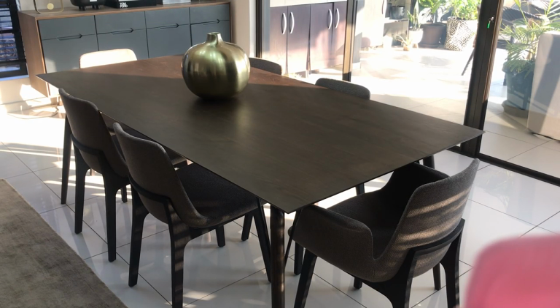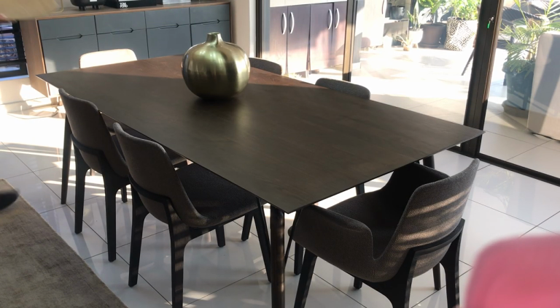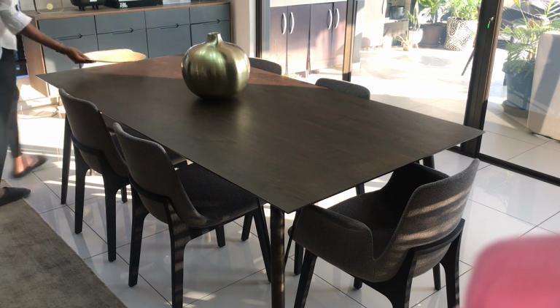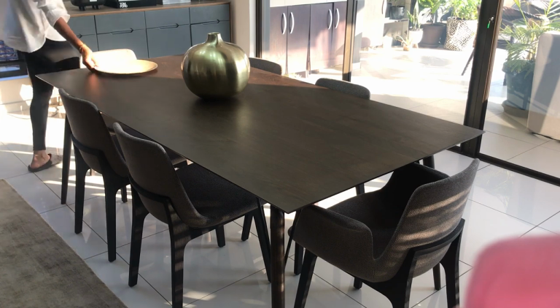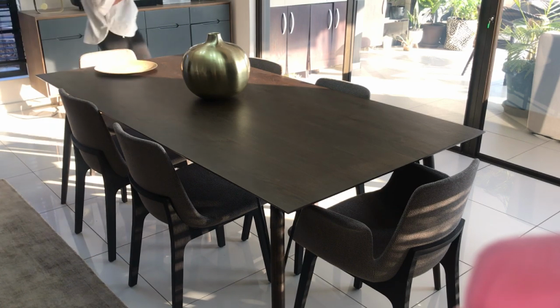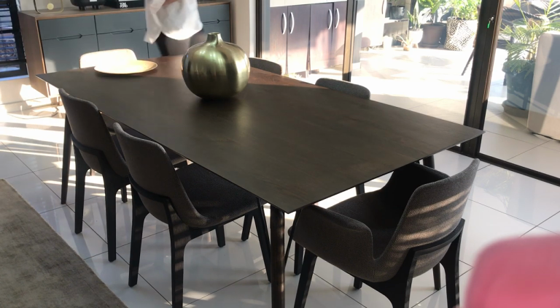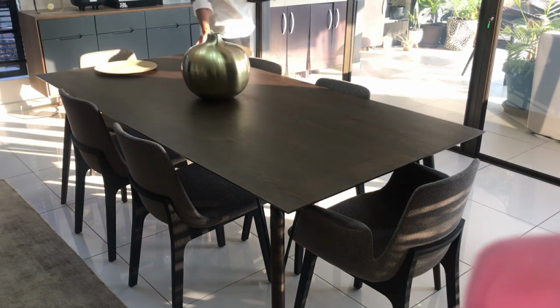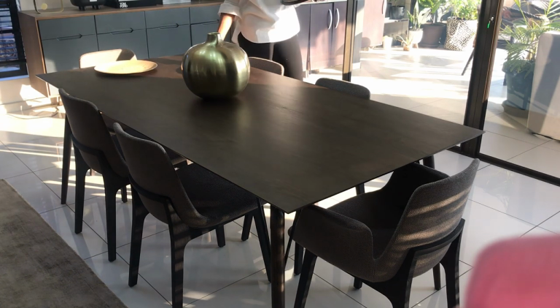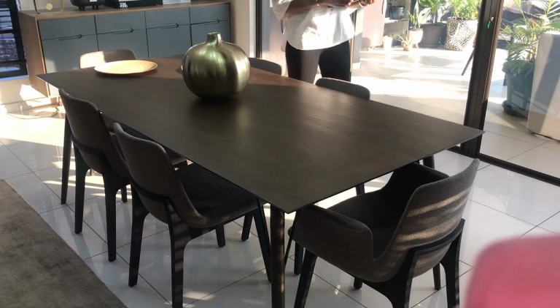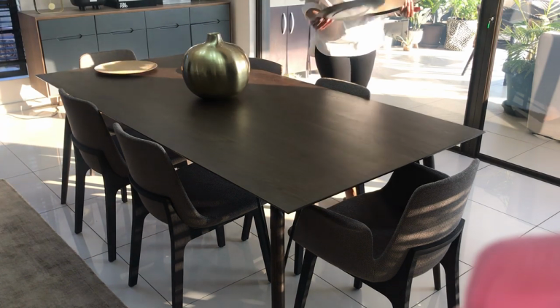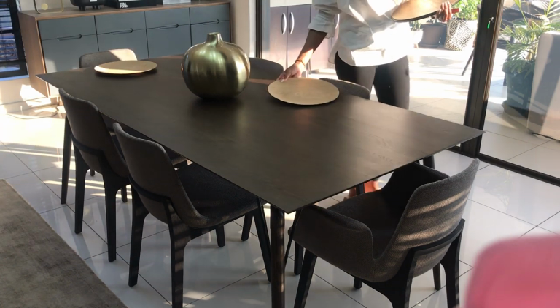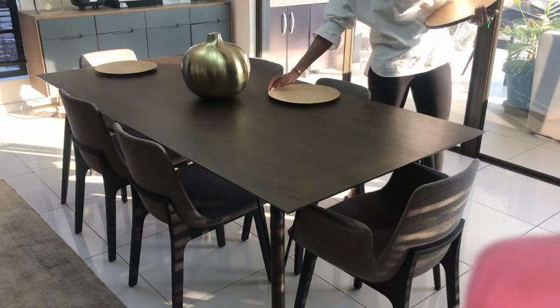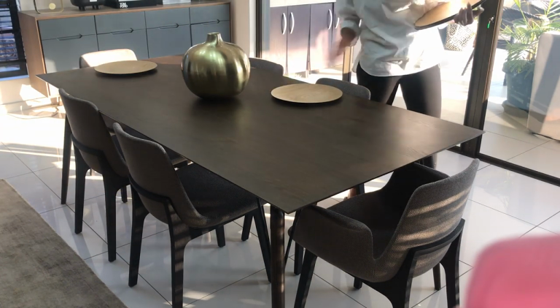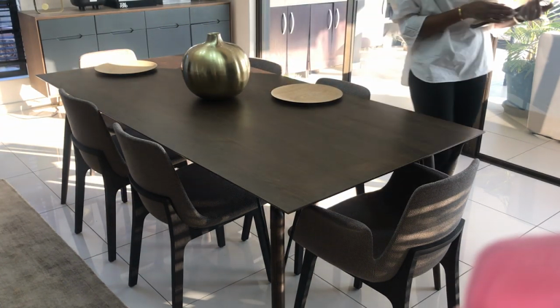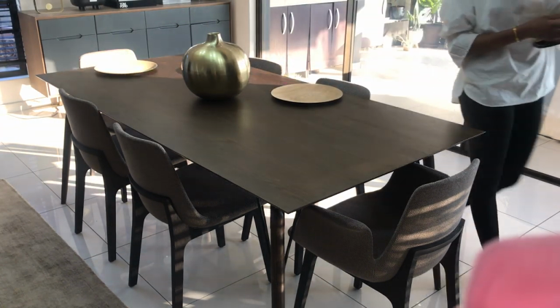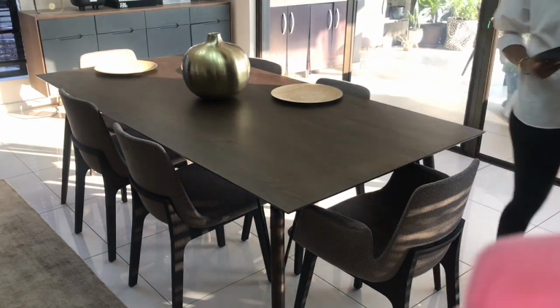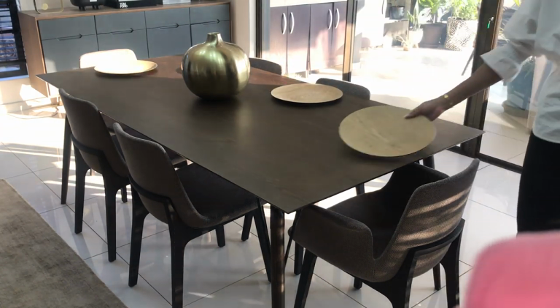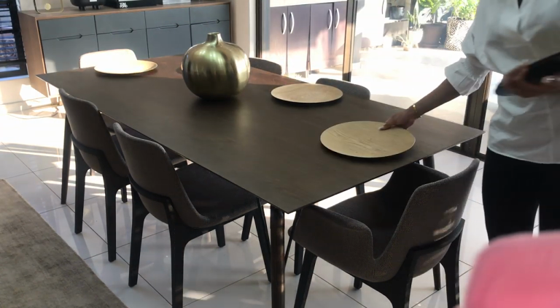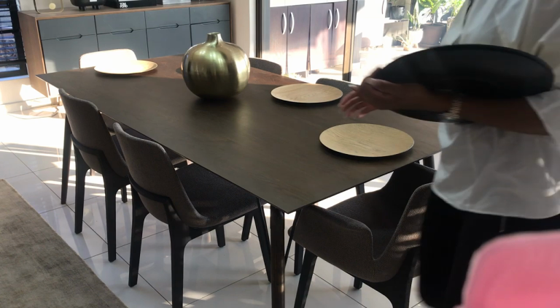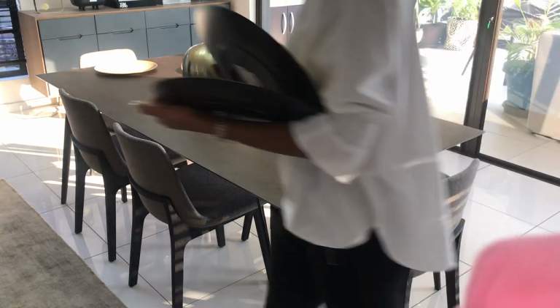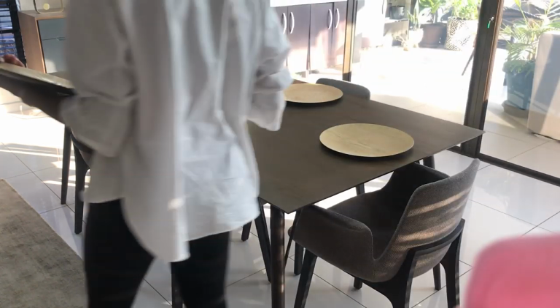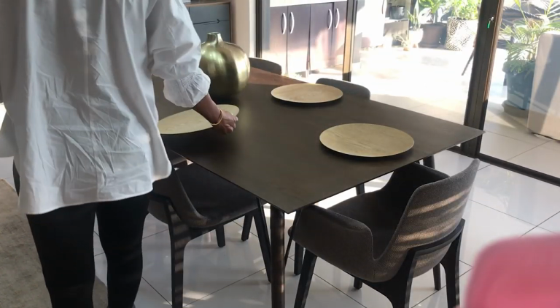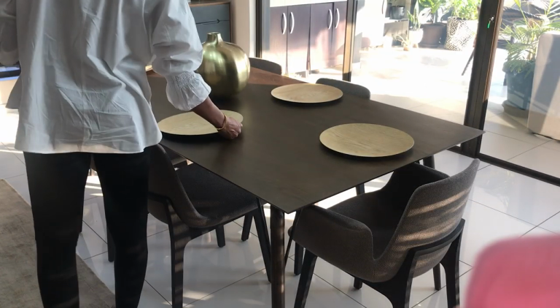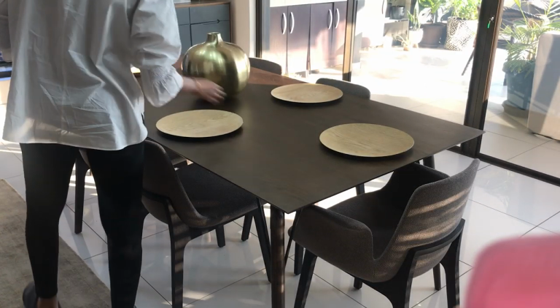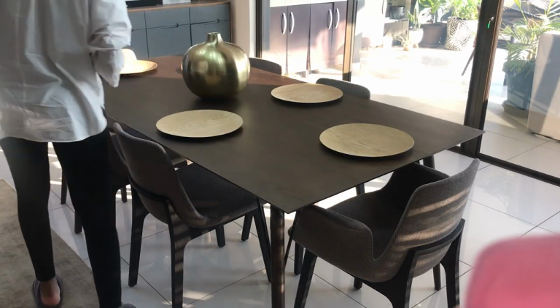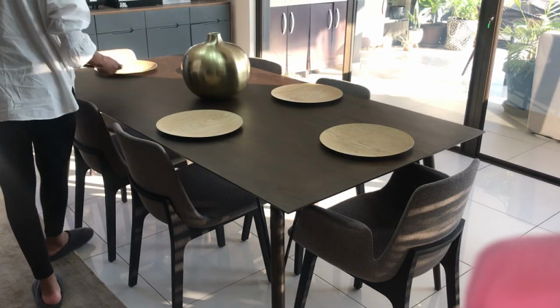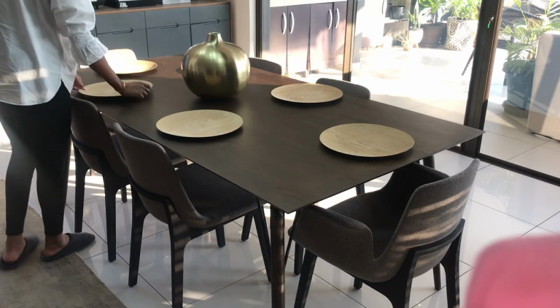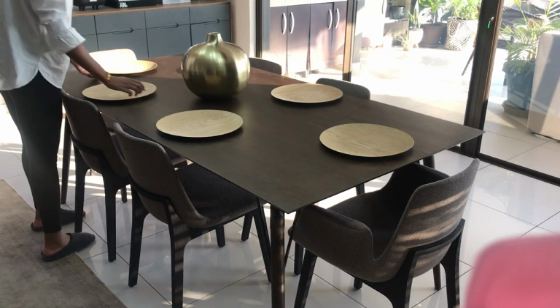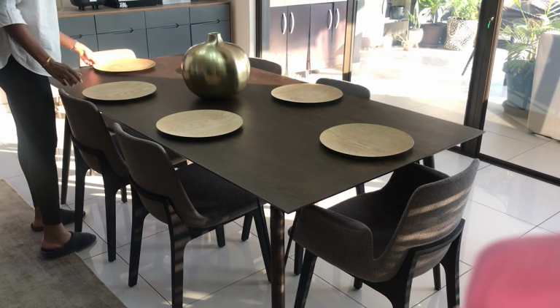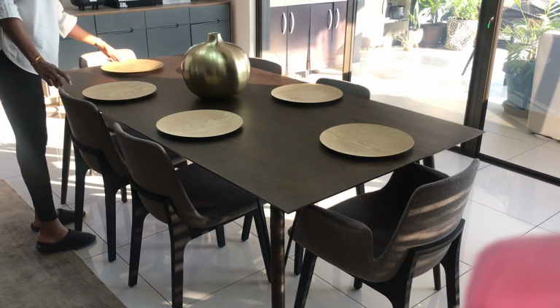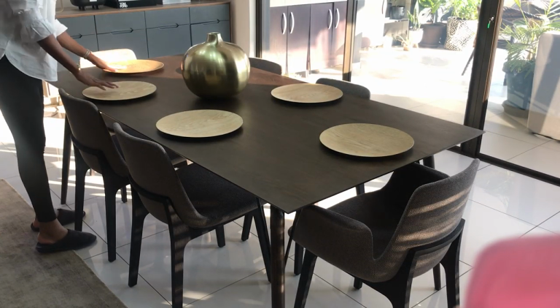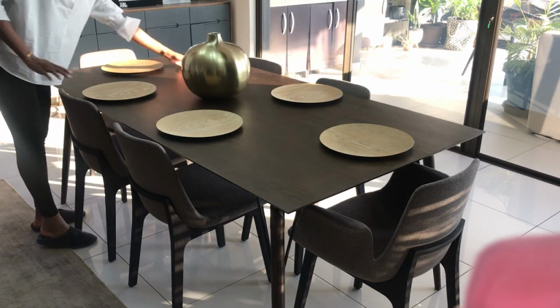Let's get into the main part of the video, which is me basically setting my table and showing you how it's done. I'm just going to fast-forward this a little bit and I hope you are able to follow.